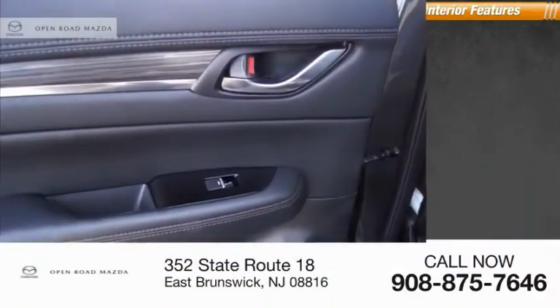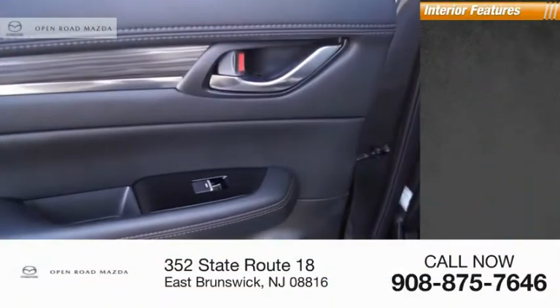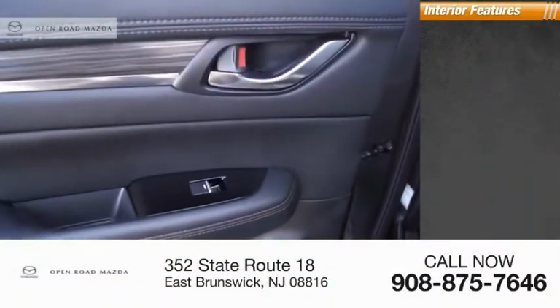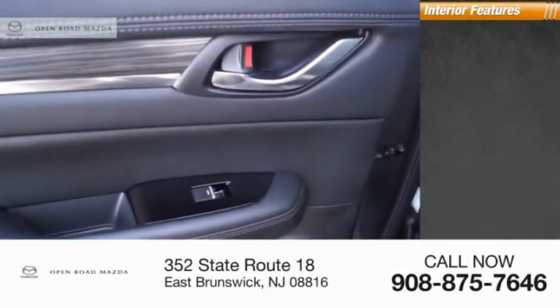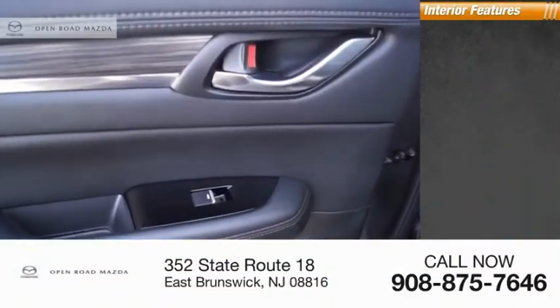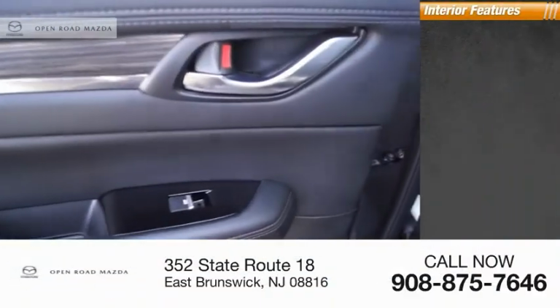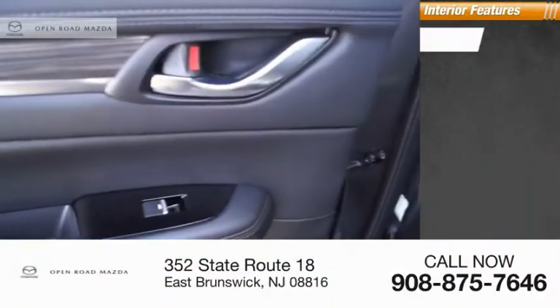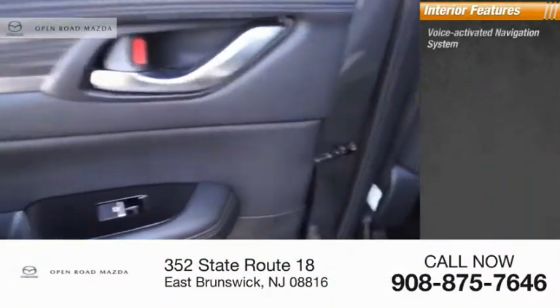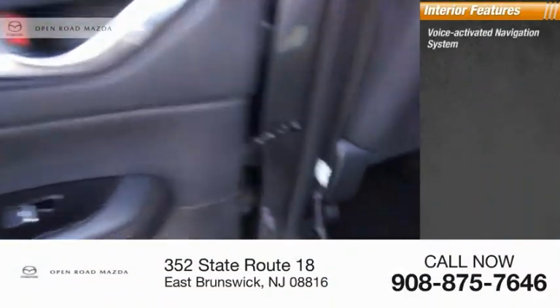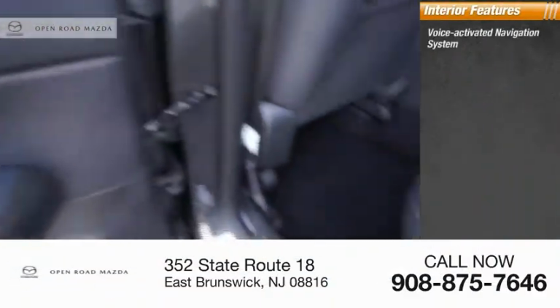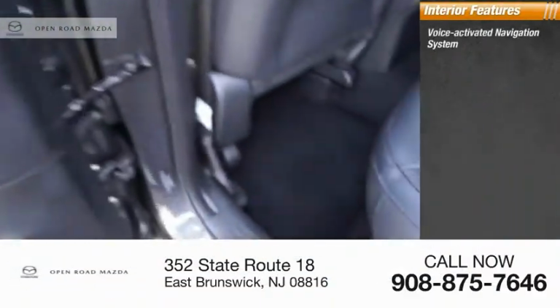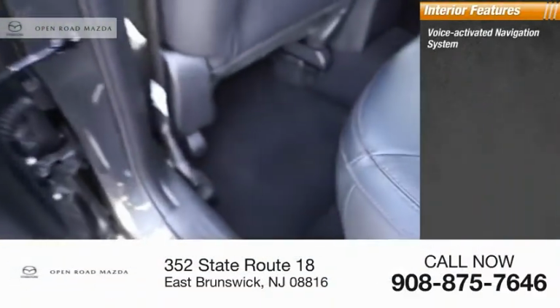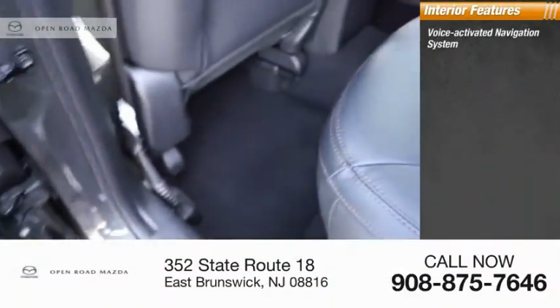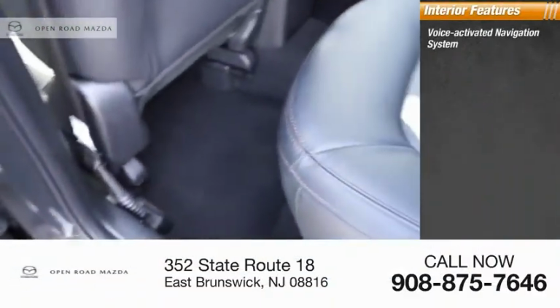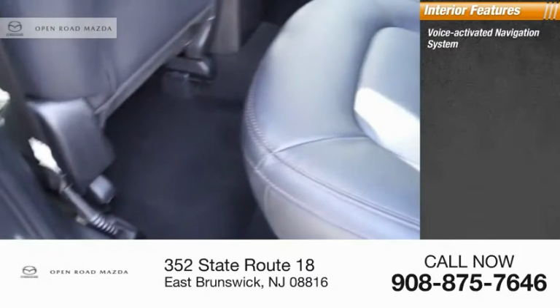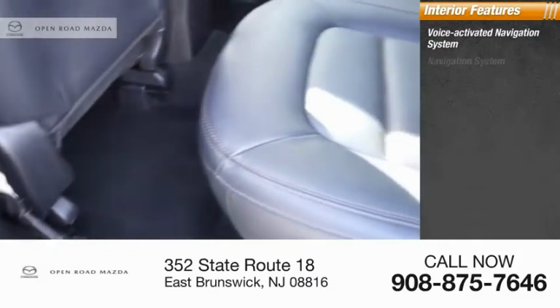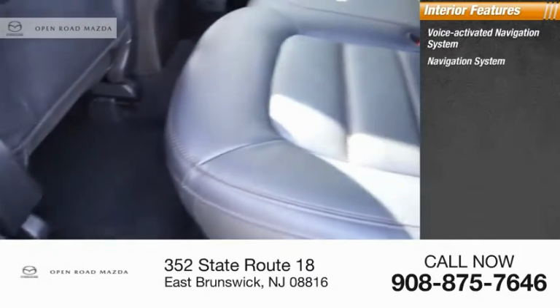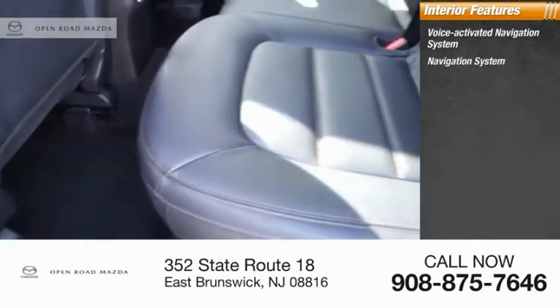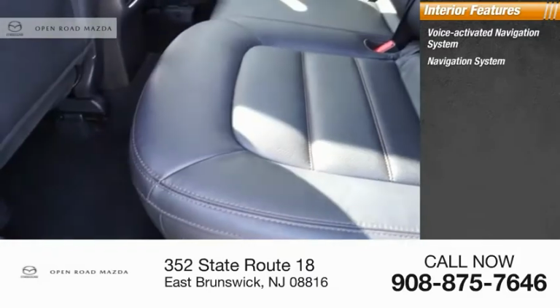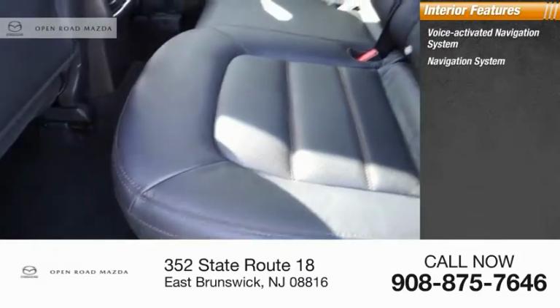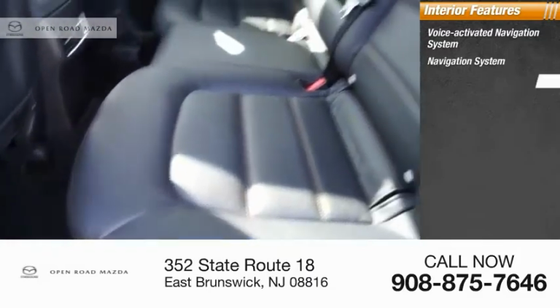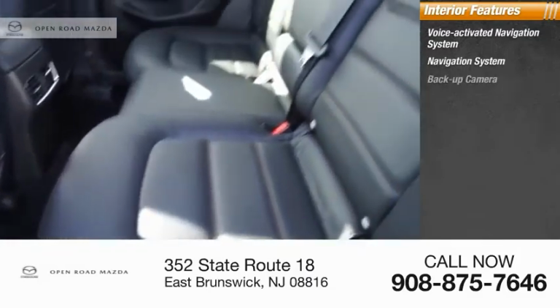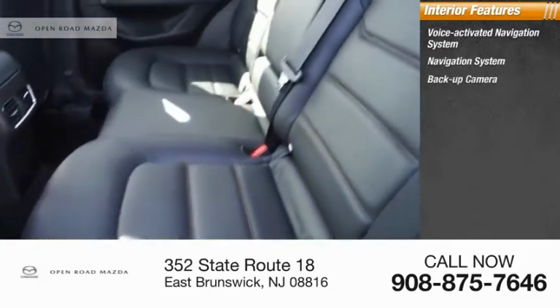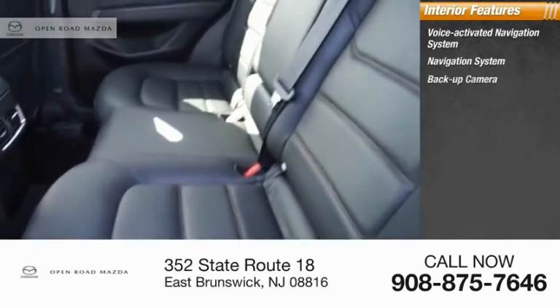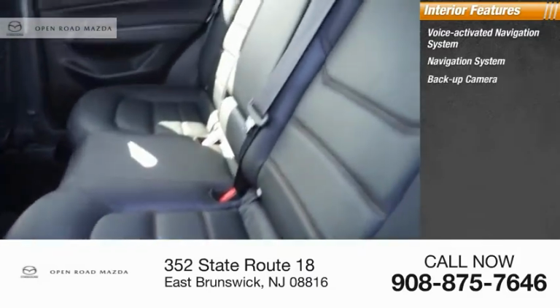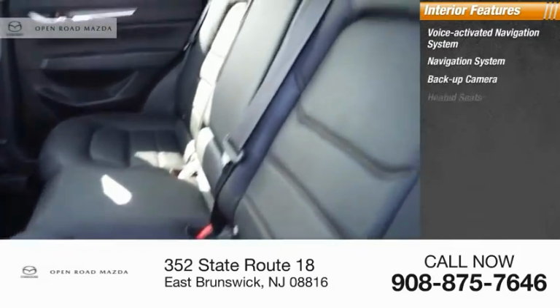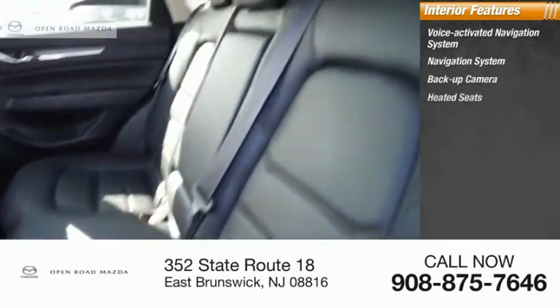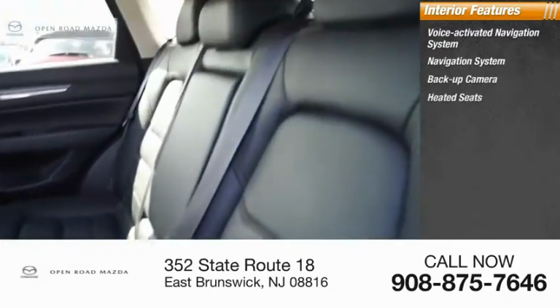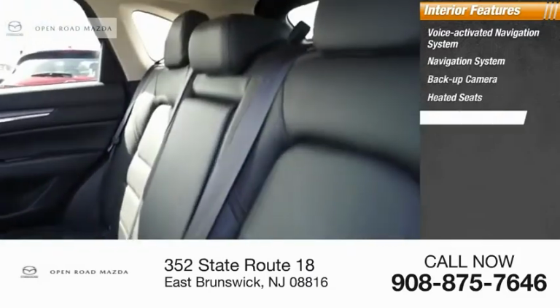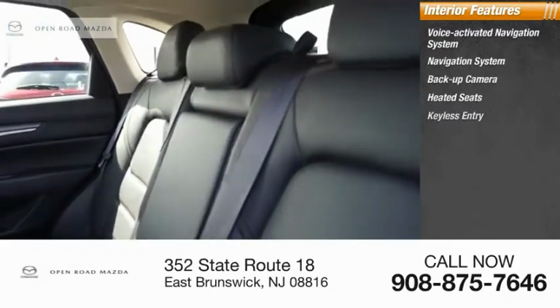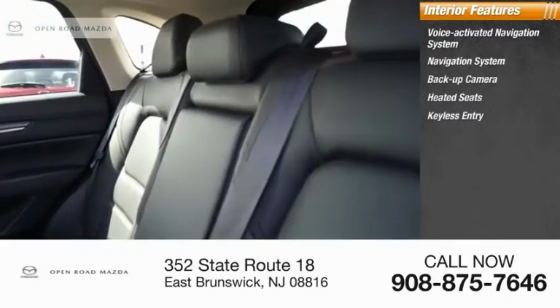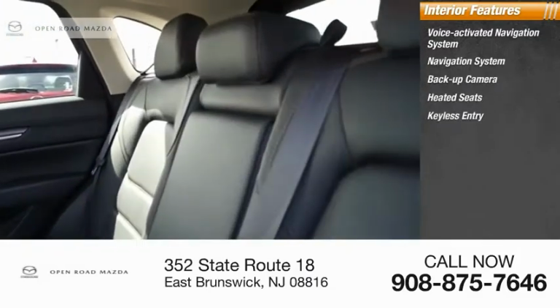Inside you'll find a voice-activated navigation system, backup camera, heated seats, and keyless entry.